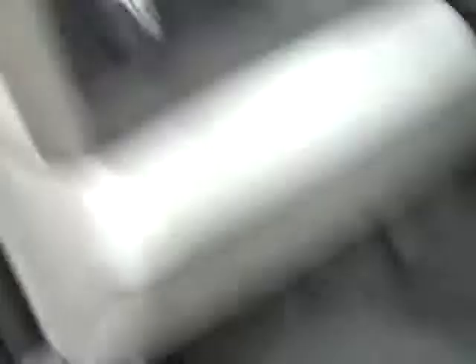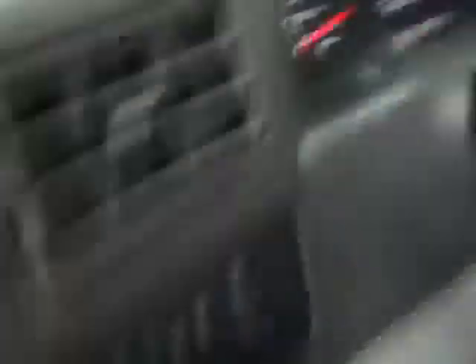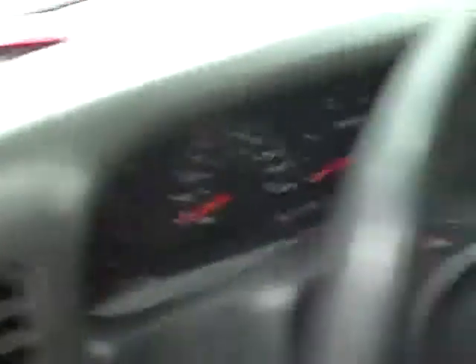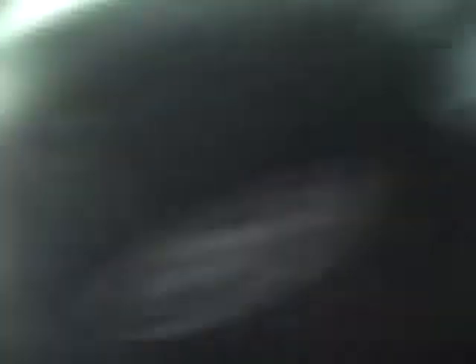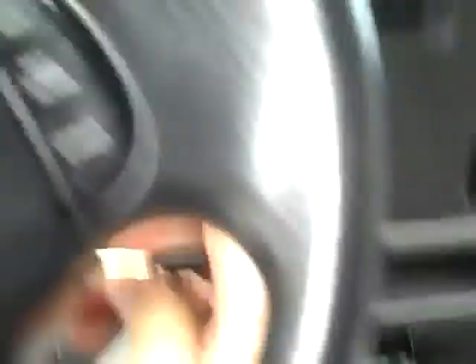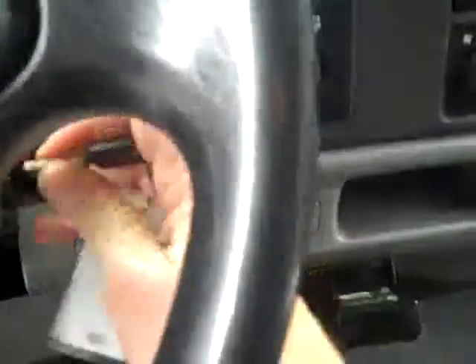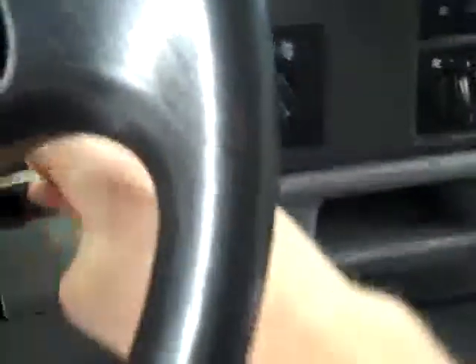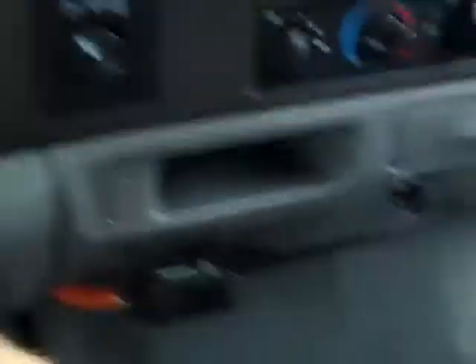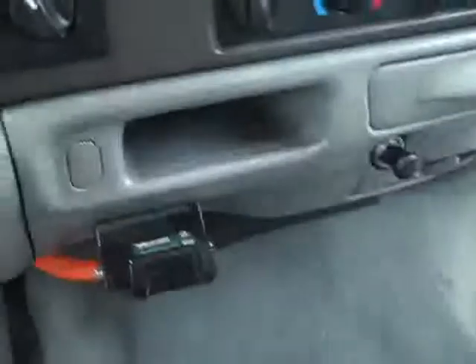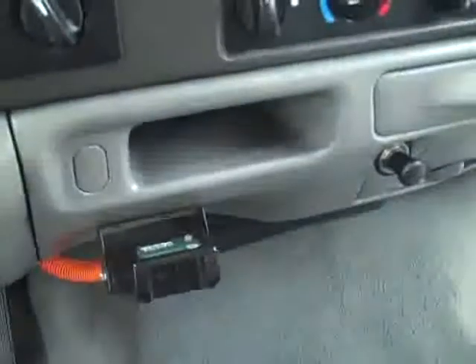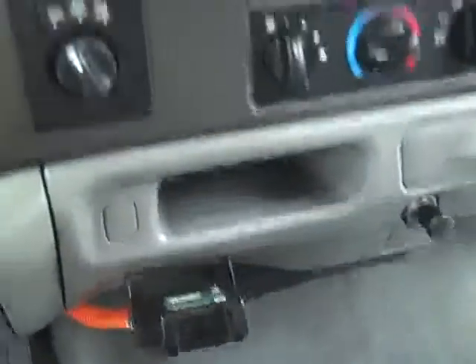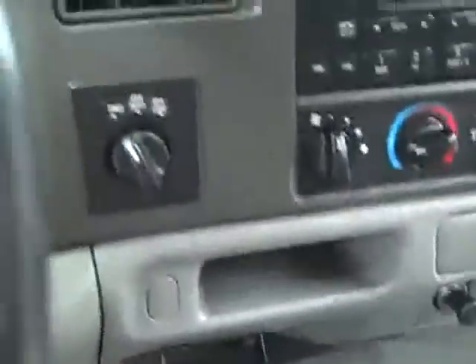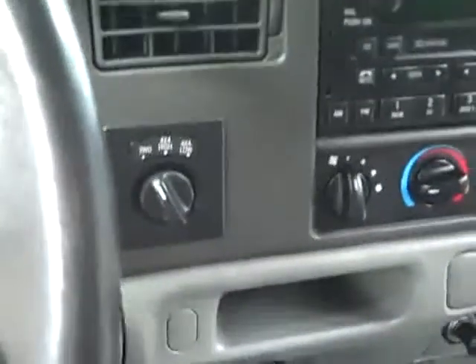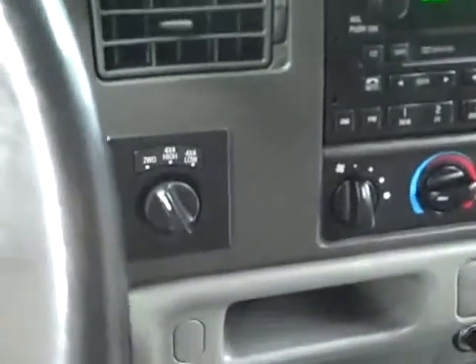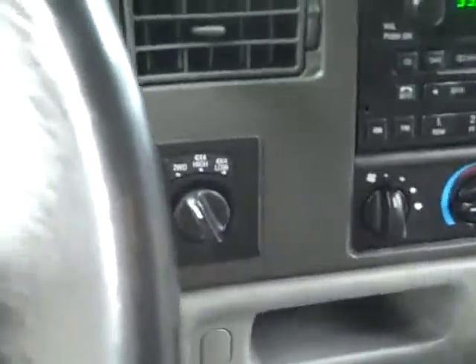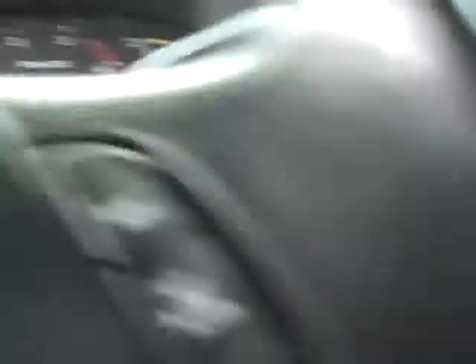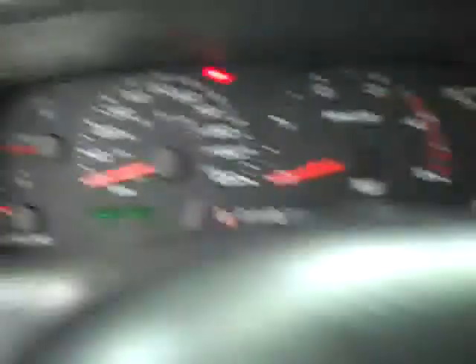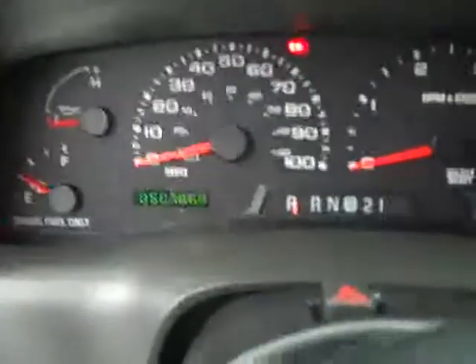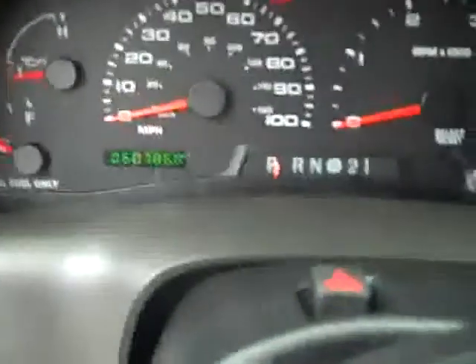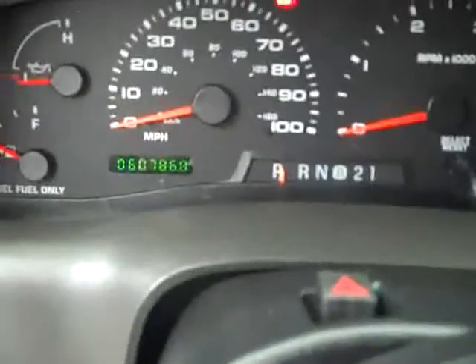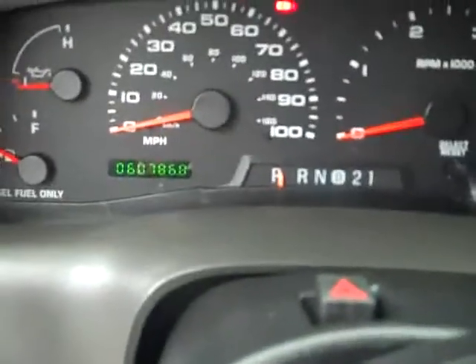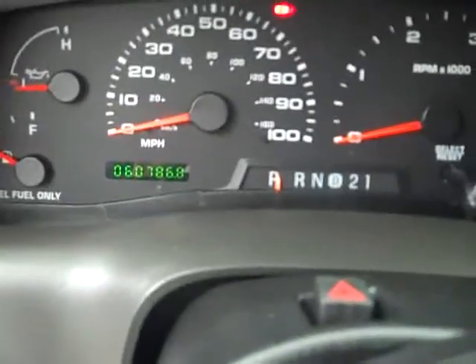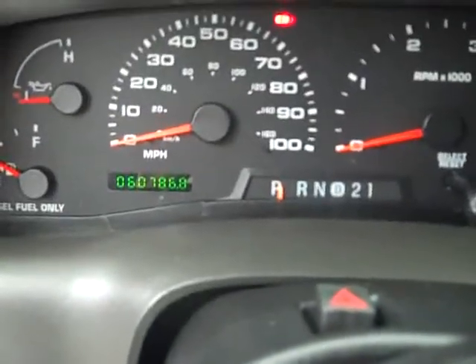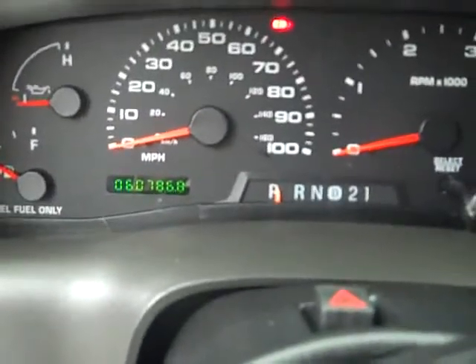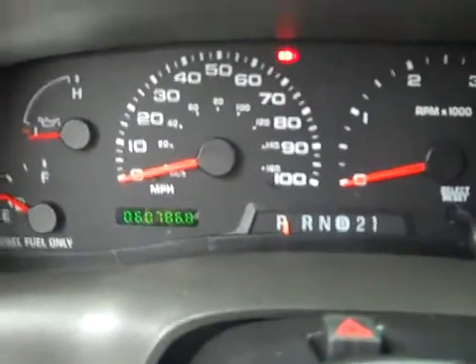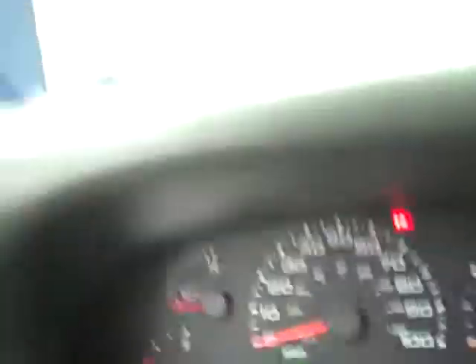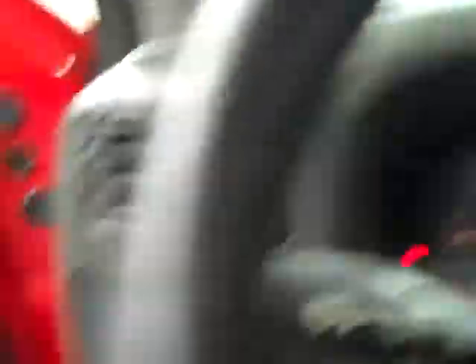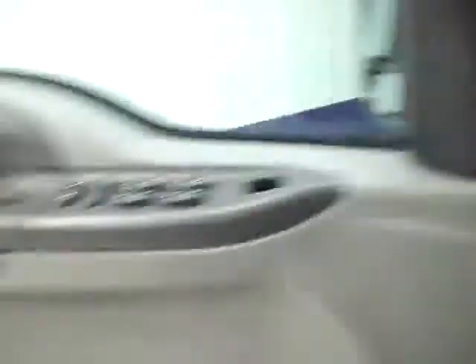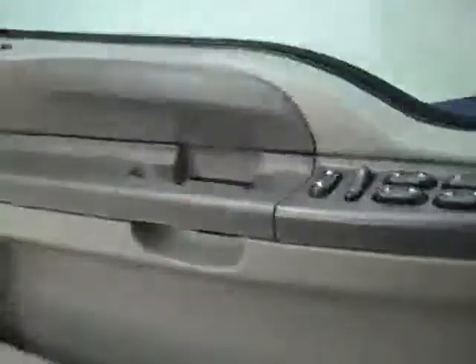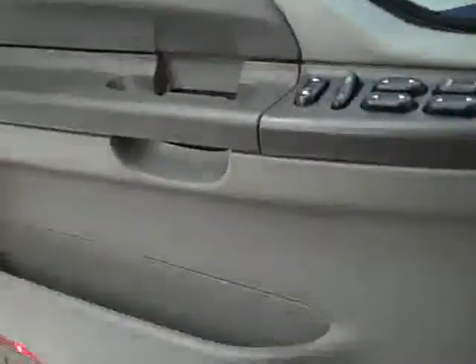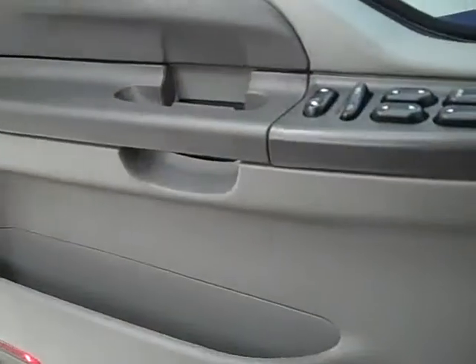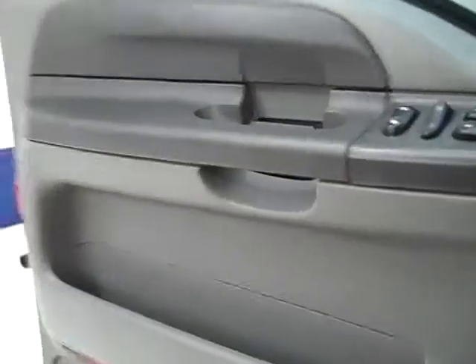Inside, this truck has a tape player, electric brake controller, turn-dial four-wheel drive, 60,786 miles, power windows, power locks, and power mirrors.